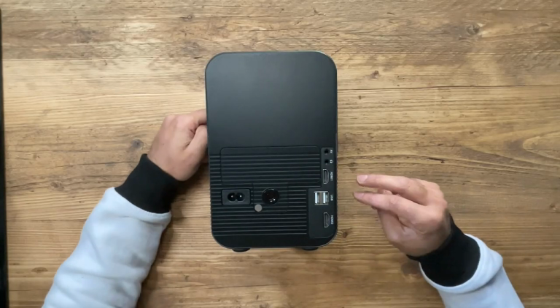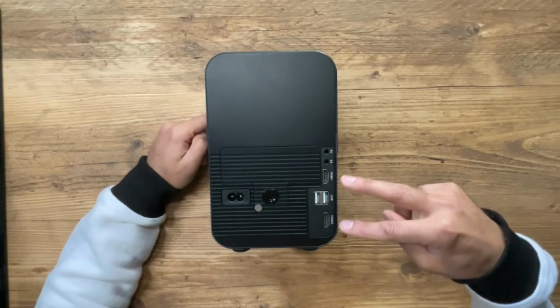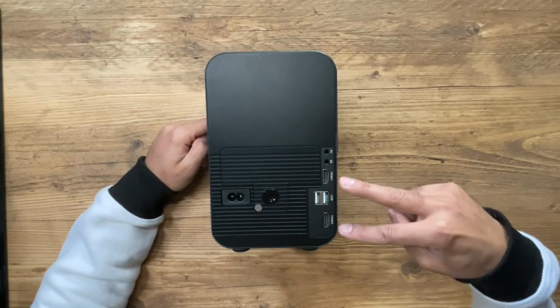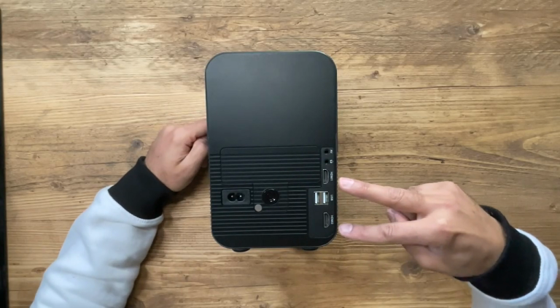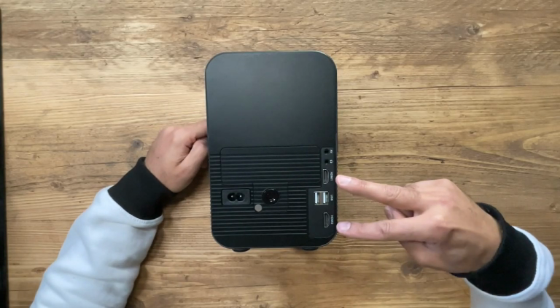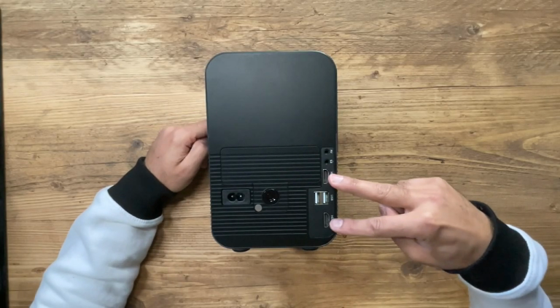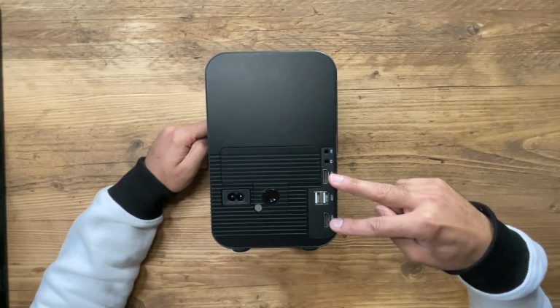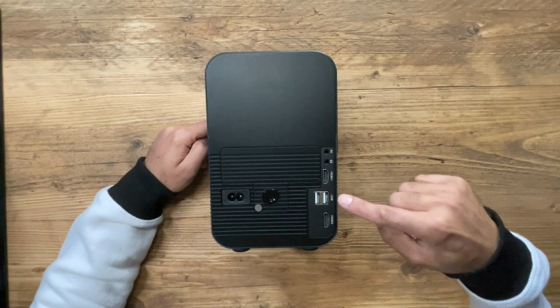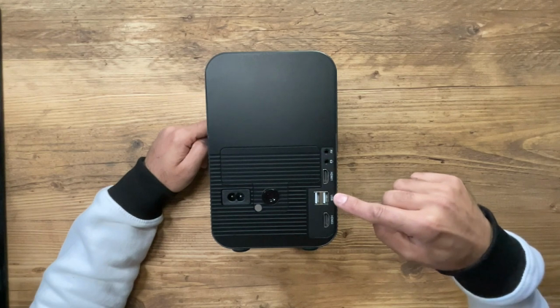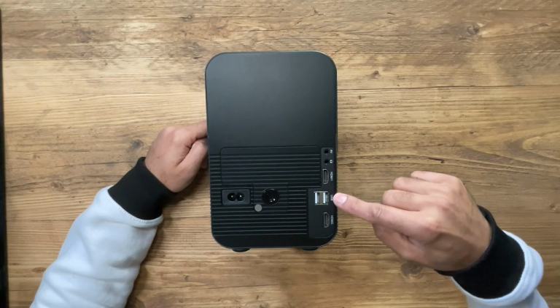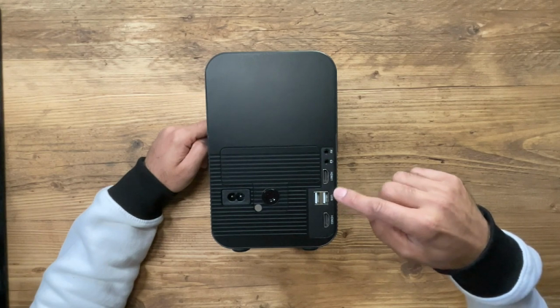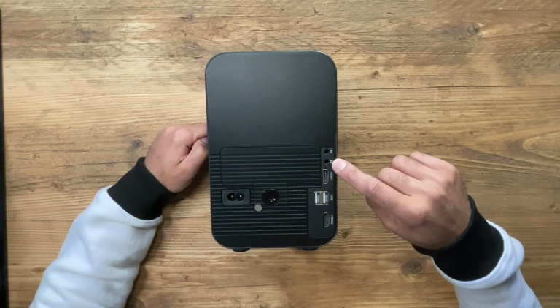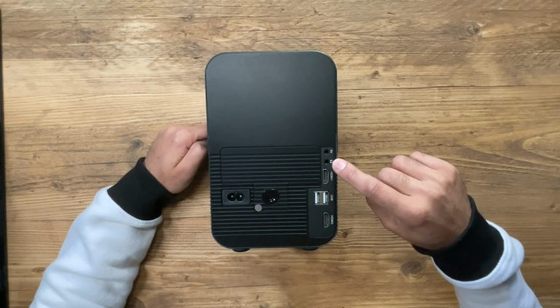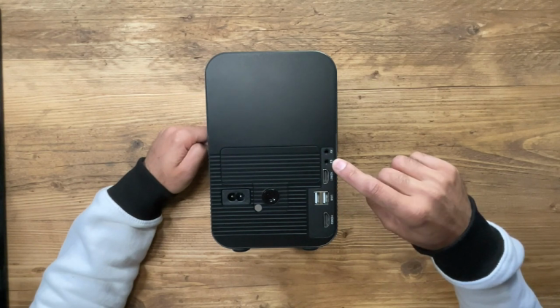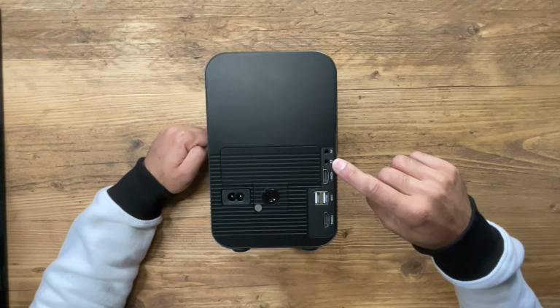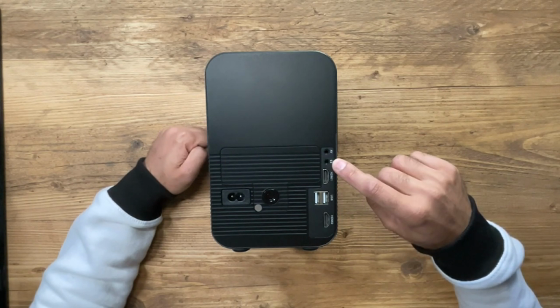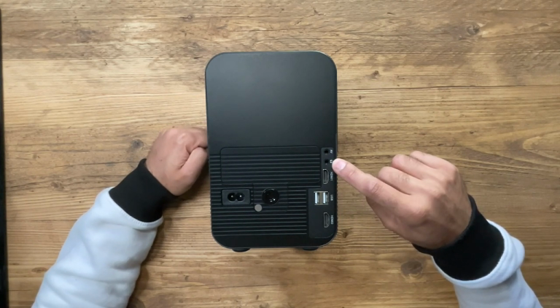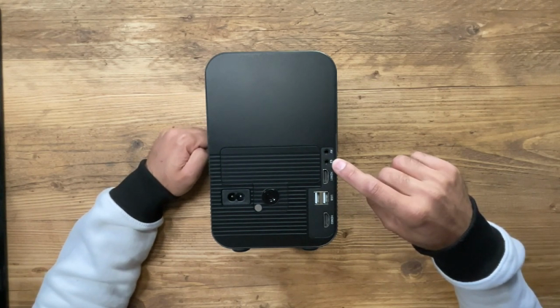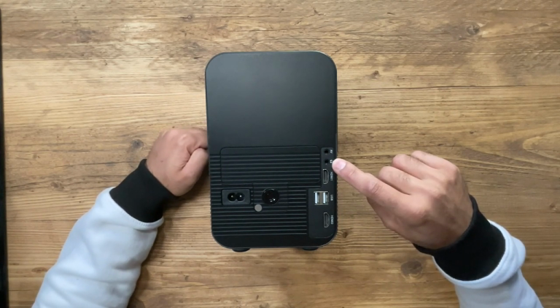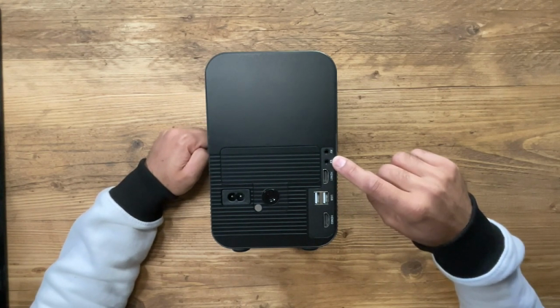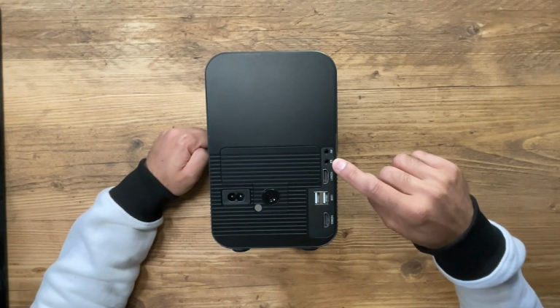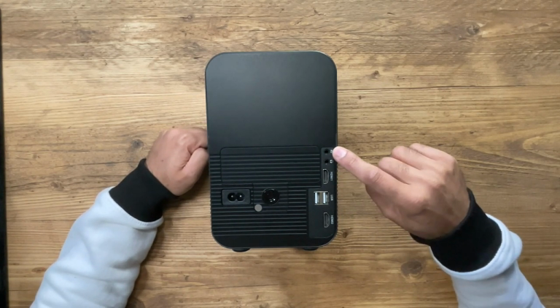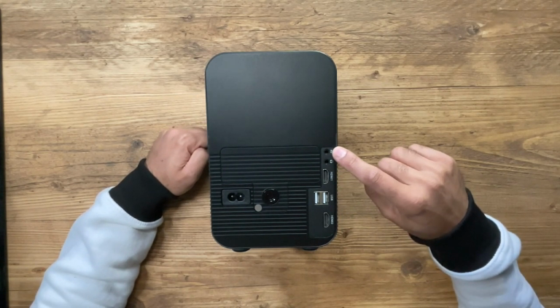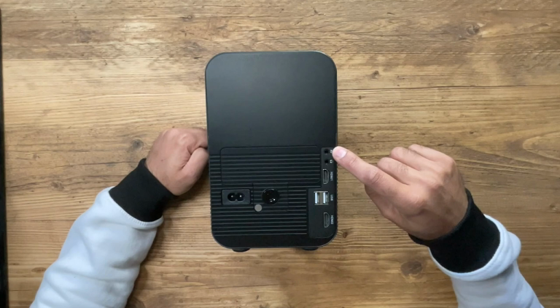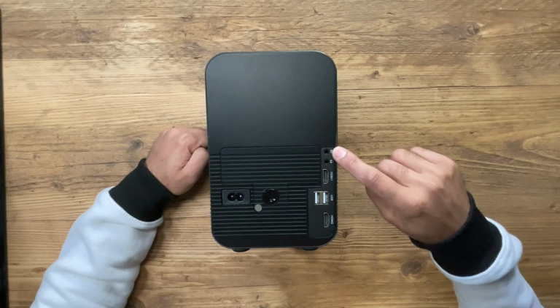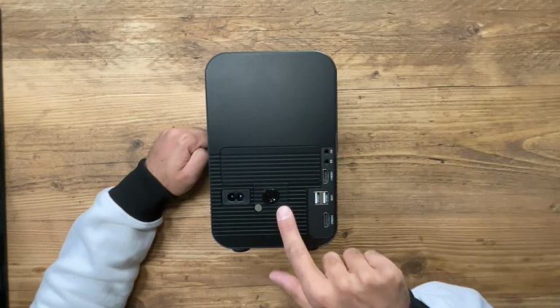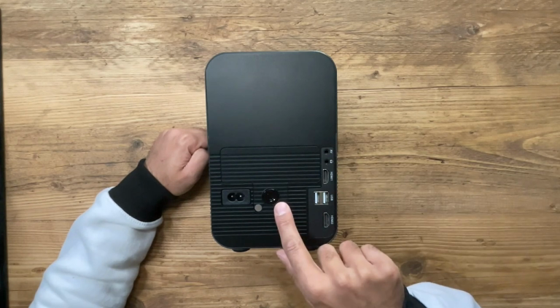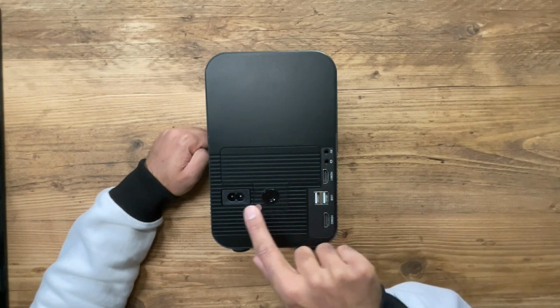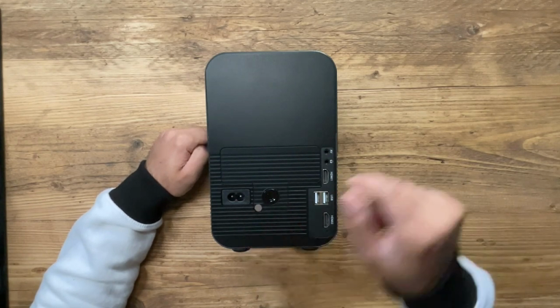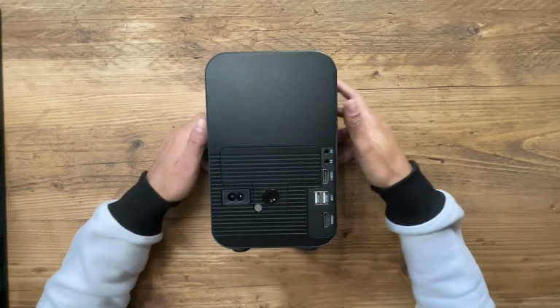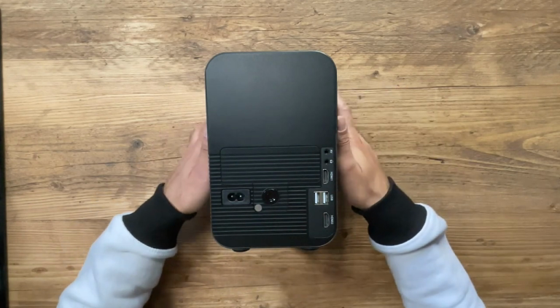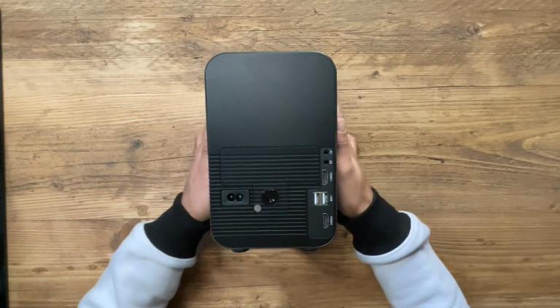On the back, you have two HDMI ports, two USB ports, the headphone port if you wanted to connect your headphones and listen directly from that, the AV input, the power button, and the power plug.